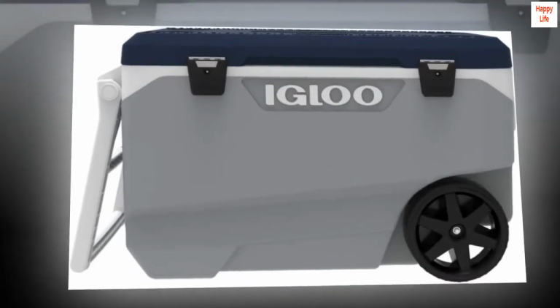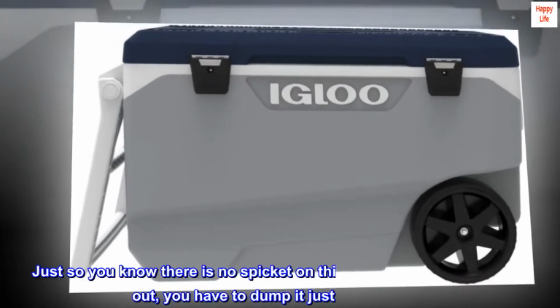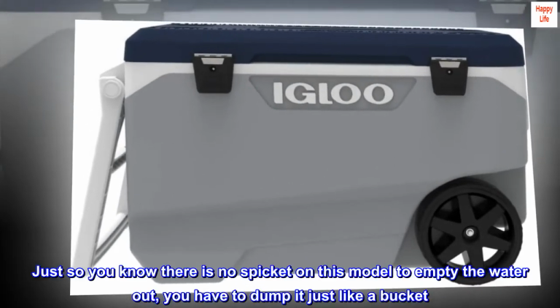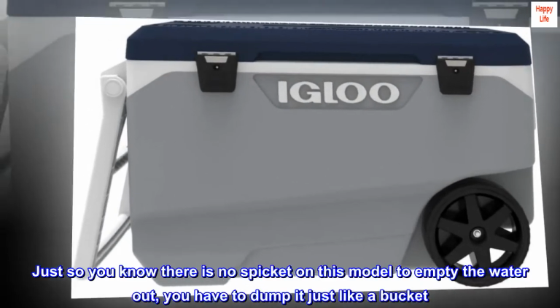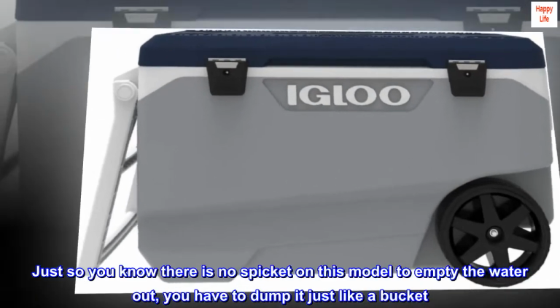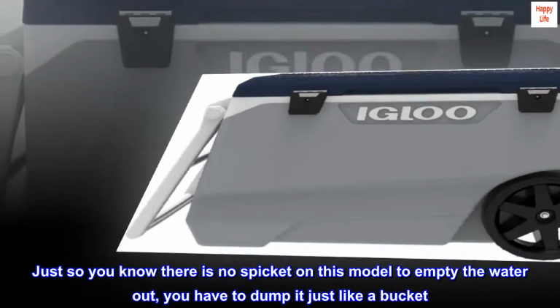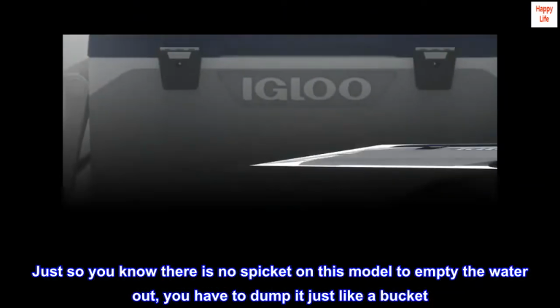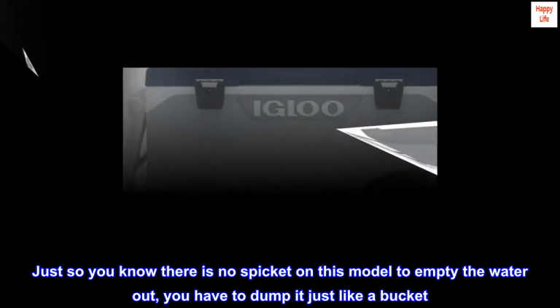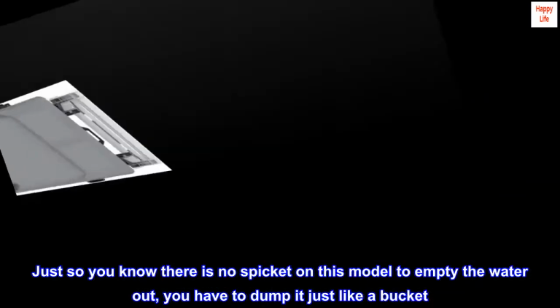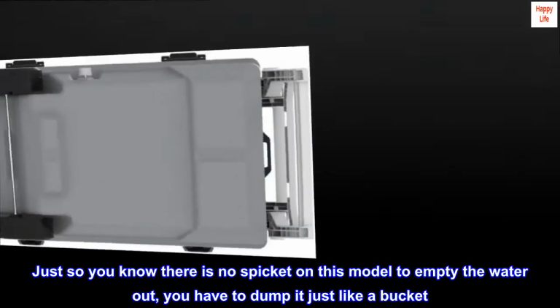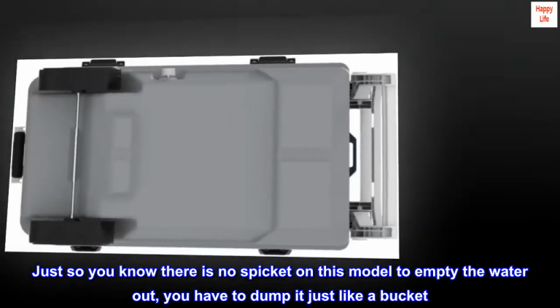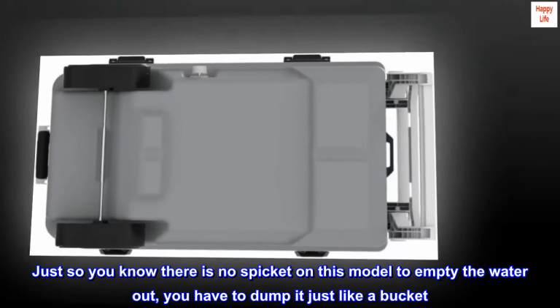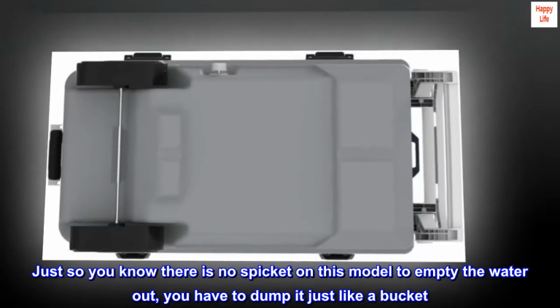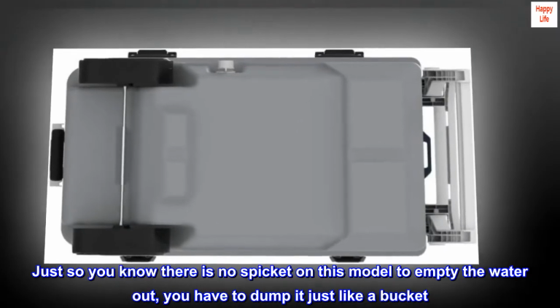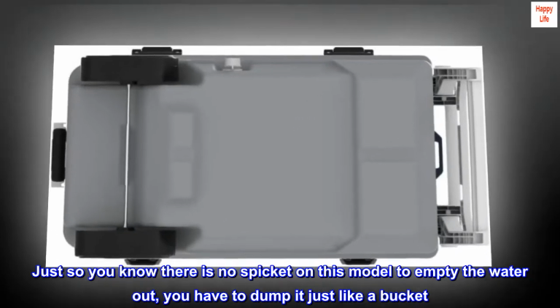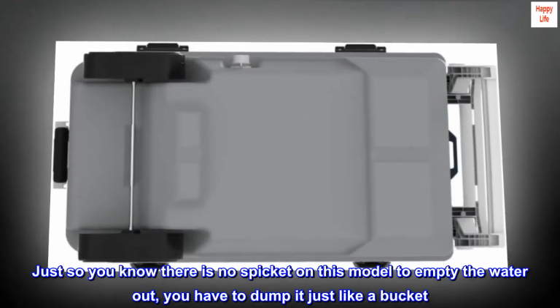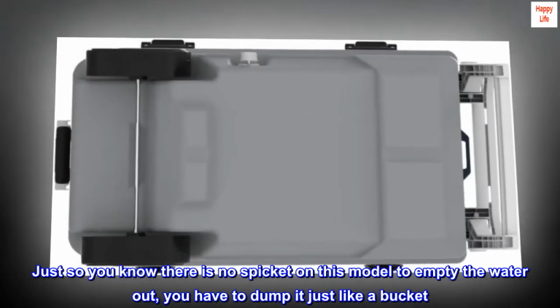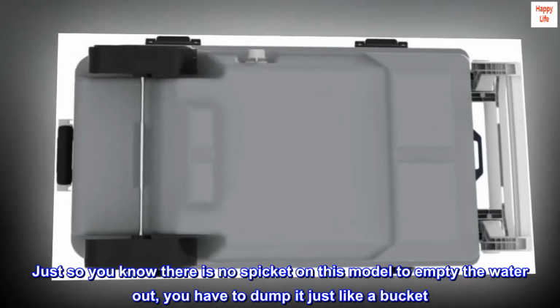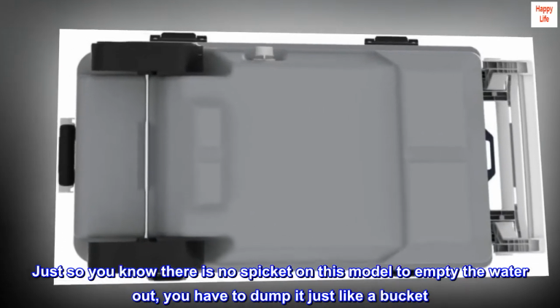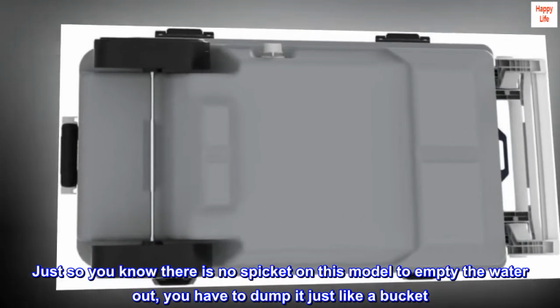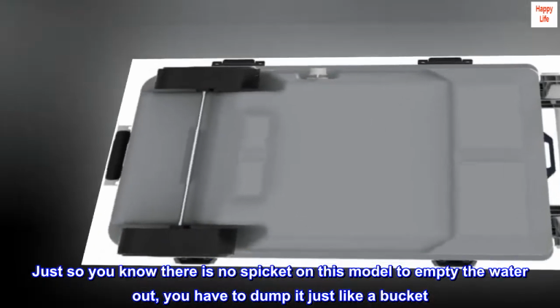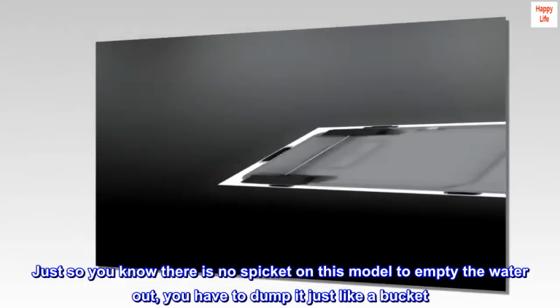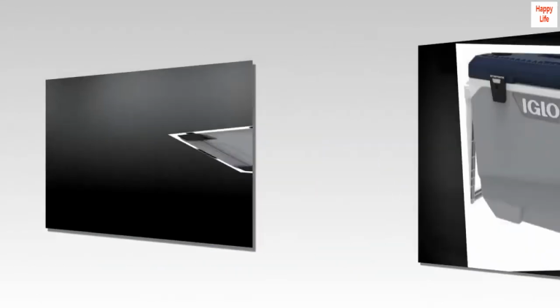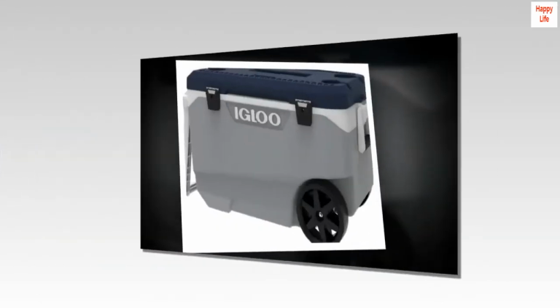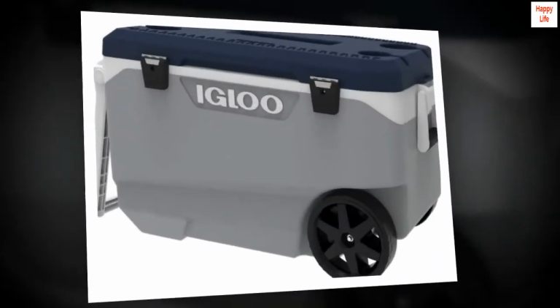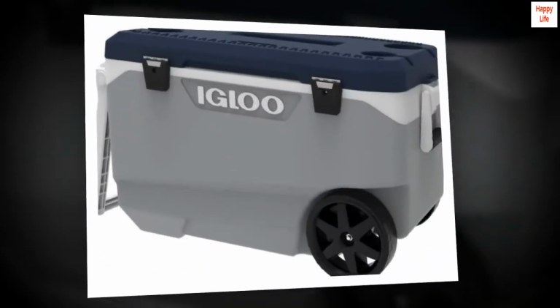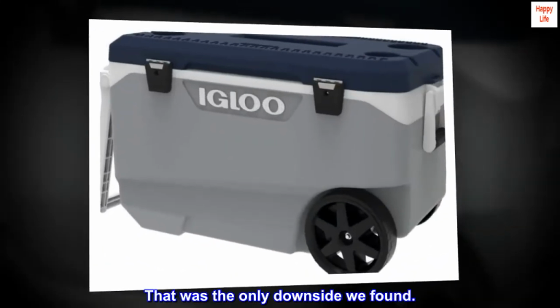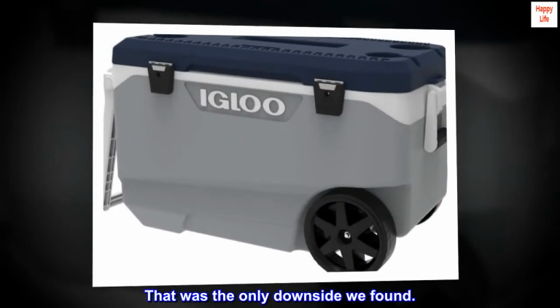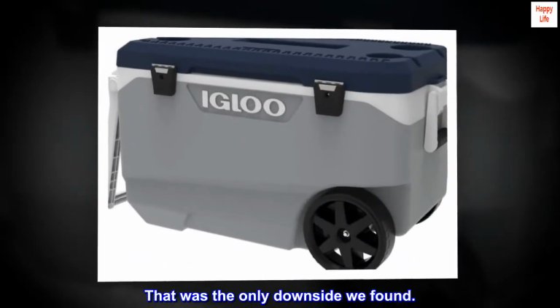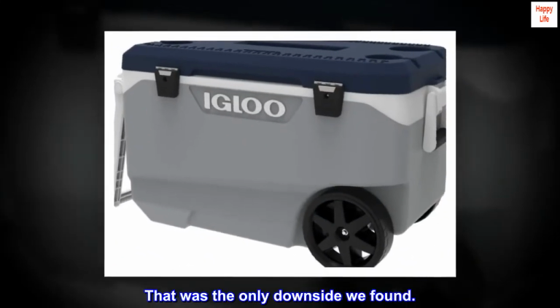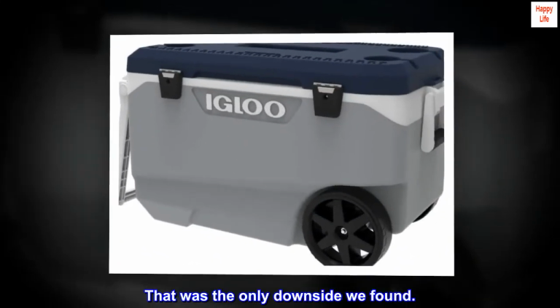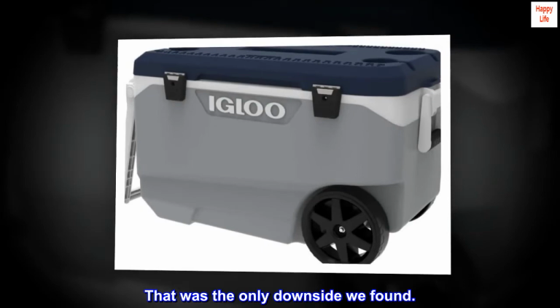Just so you know, there is no spigot on this model to empty the water out — you have to dump it just like a bucket. That was the only downside we found.